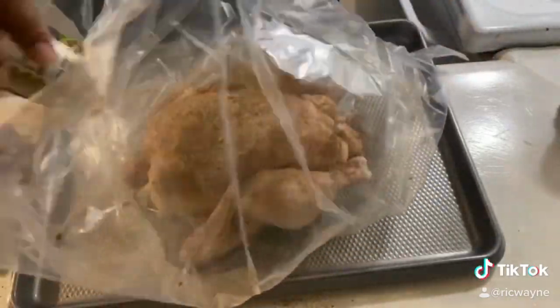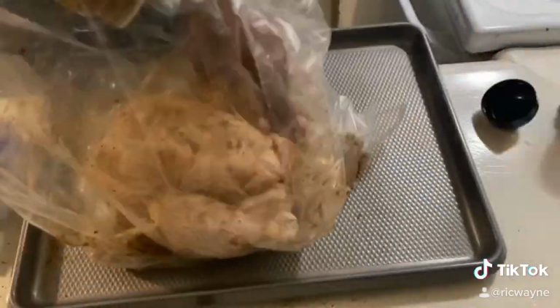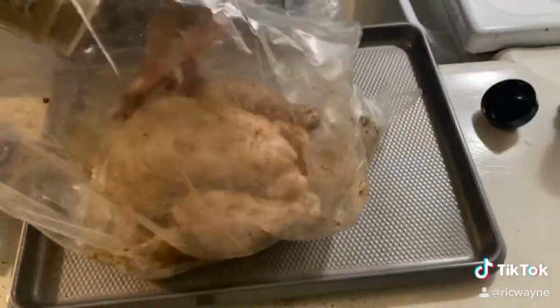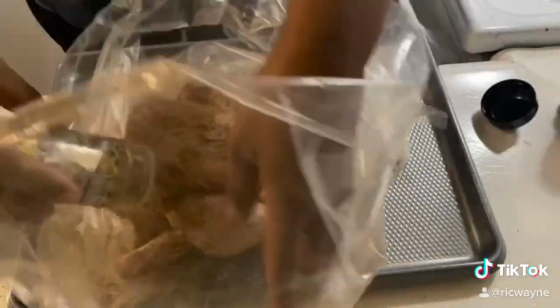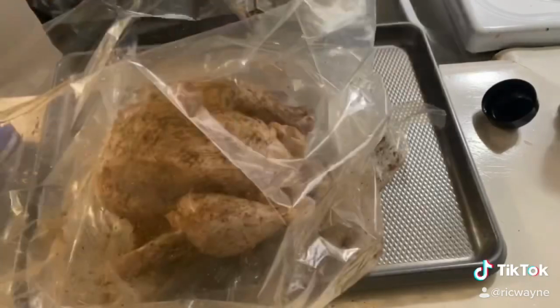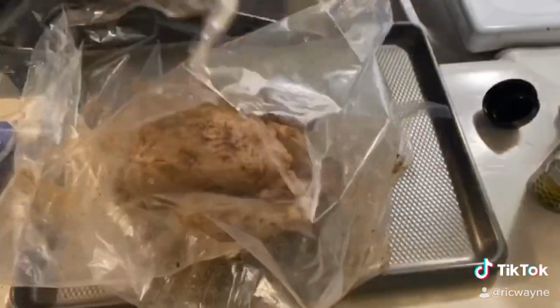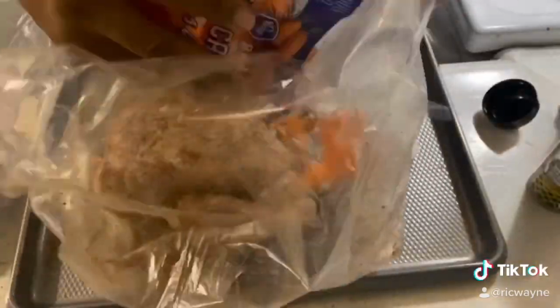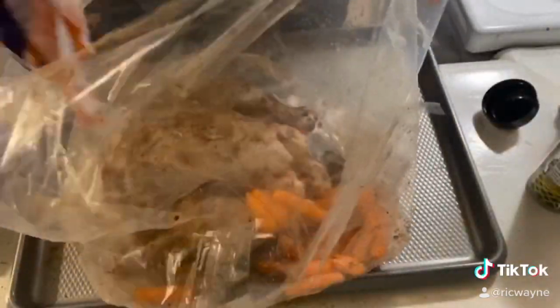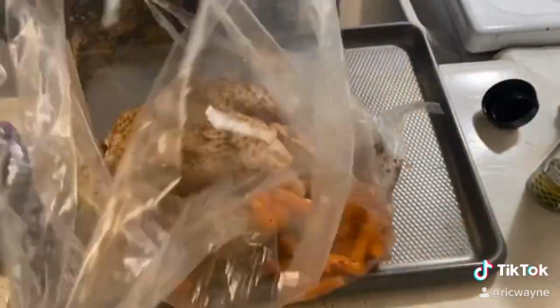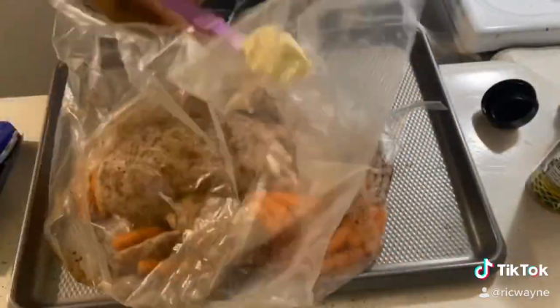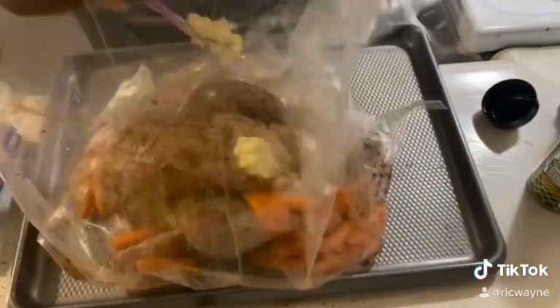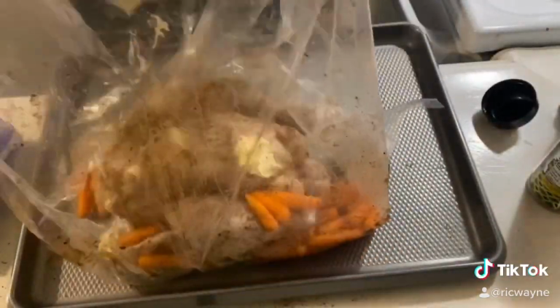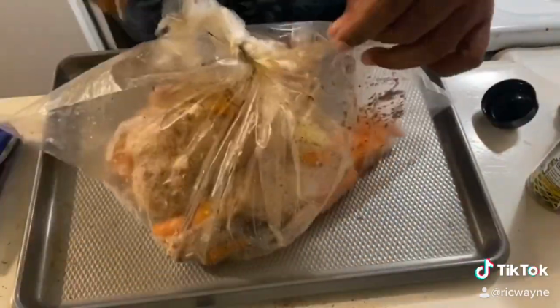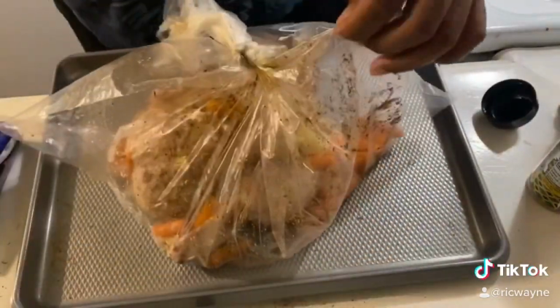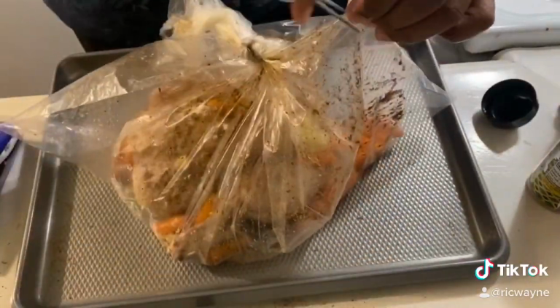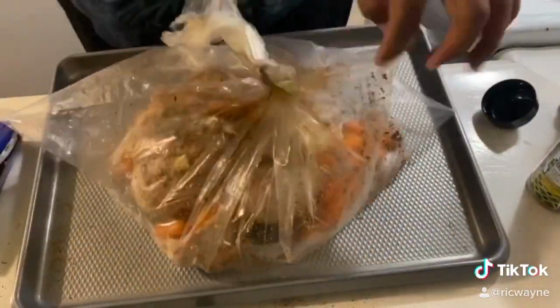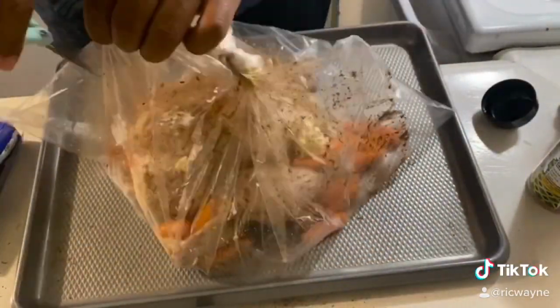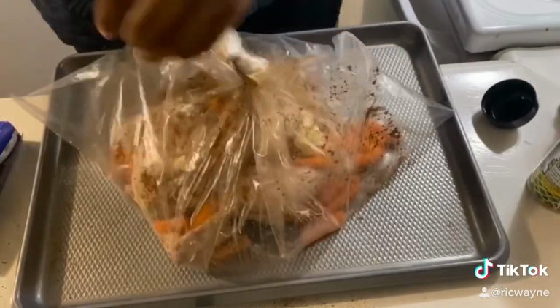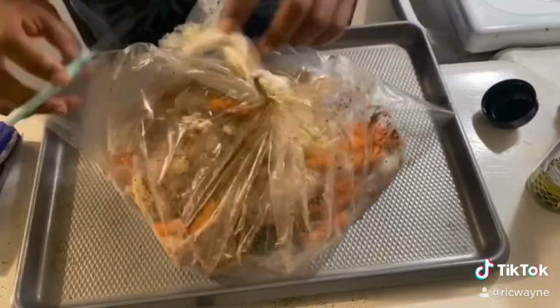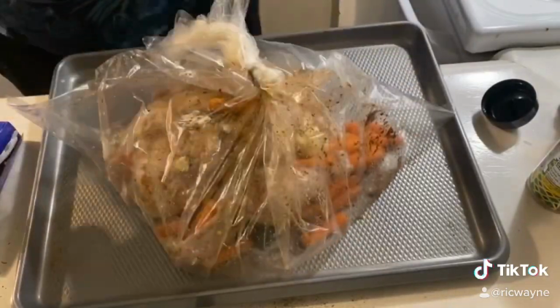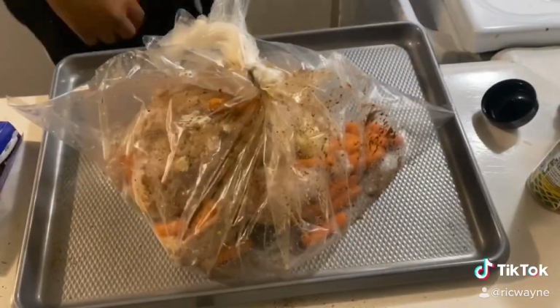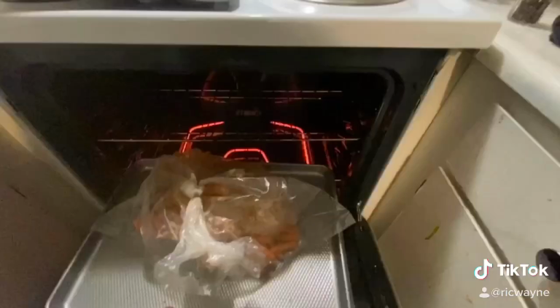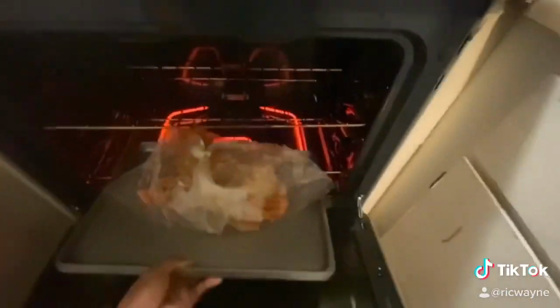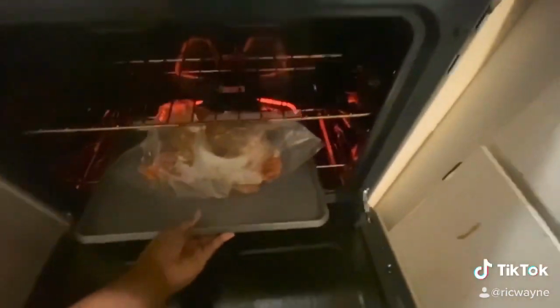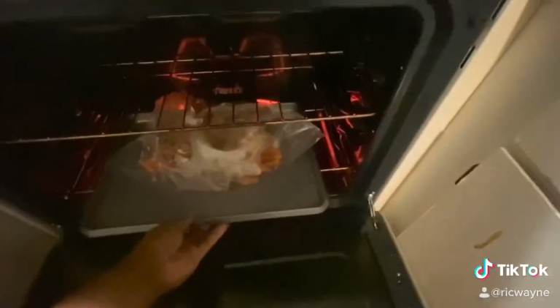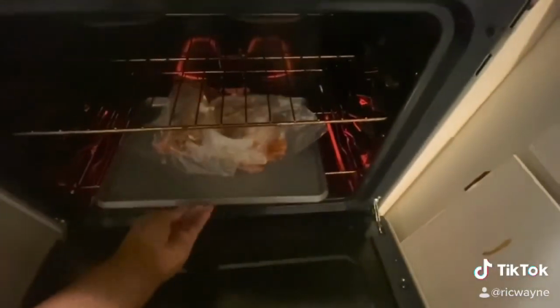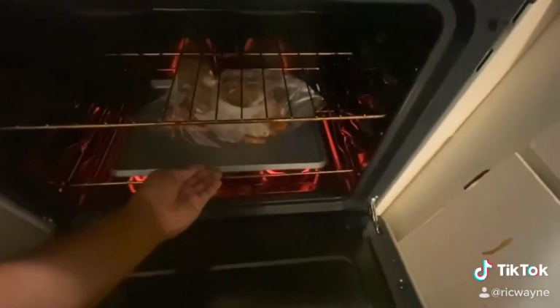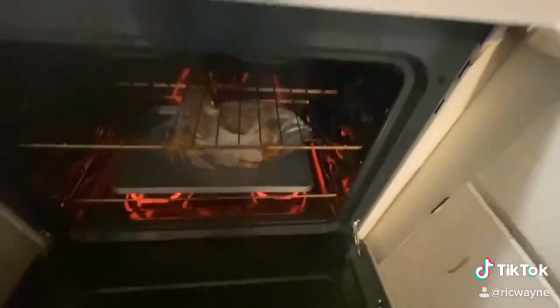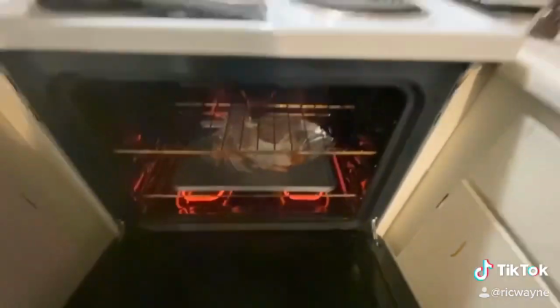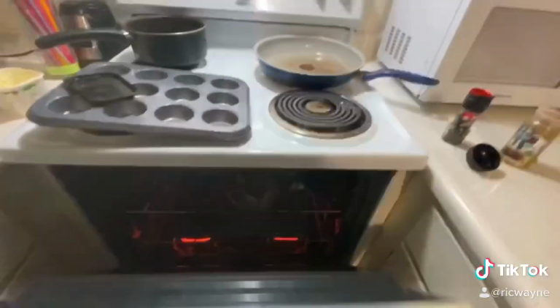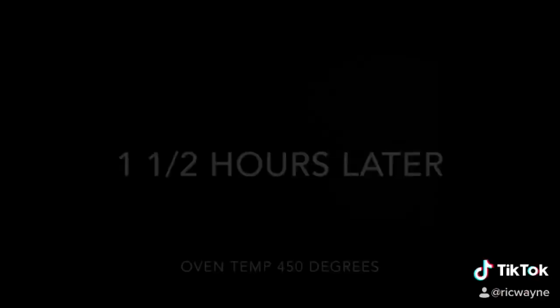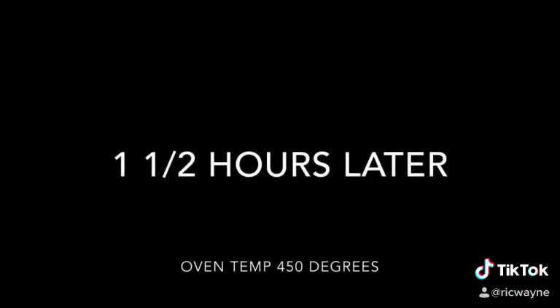Today we're actually going to put it in the oven bag — that's how my mom used to do it. You get one of these turkey oven bags, put the whole chicken in there, throw some carrots in there, make sure you cut the bag maybe twice, and then you're just going to put it in the oven. I put it in there for 90 minutes at 450 degrees.